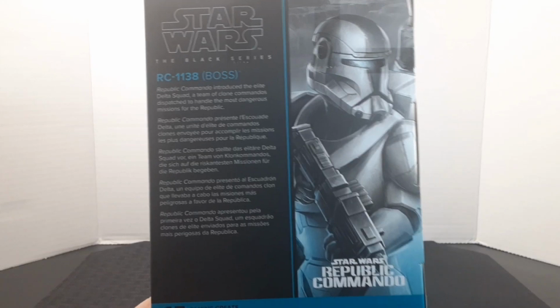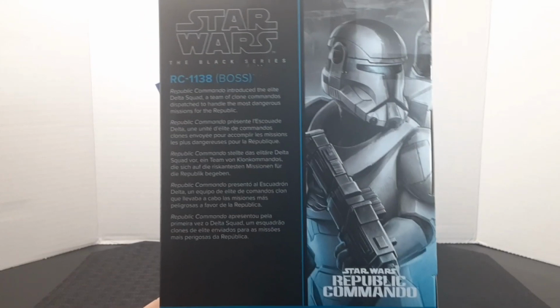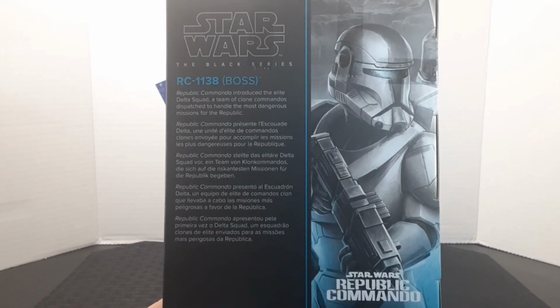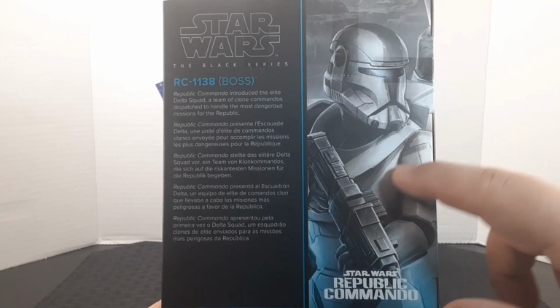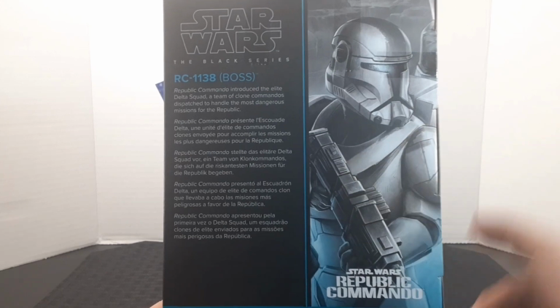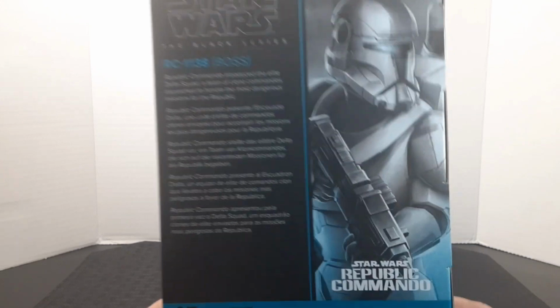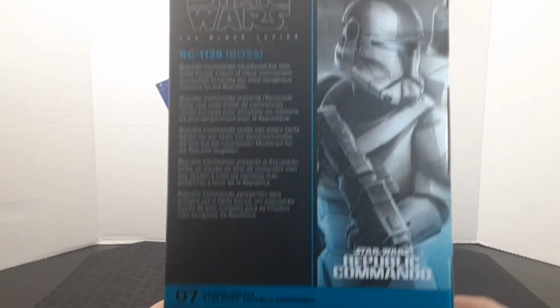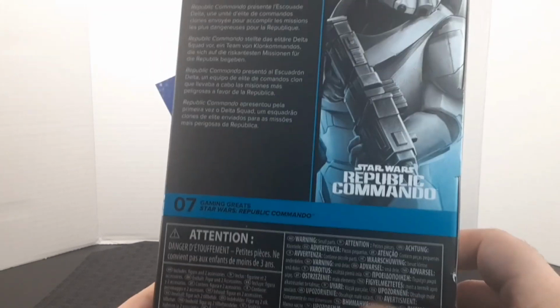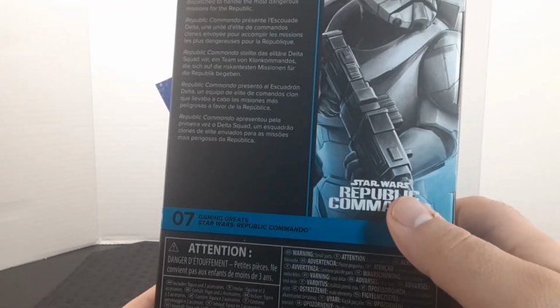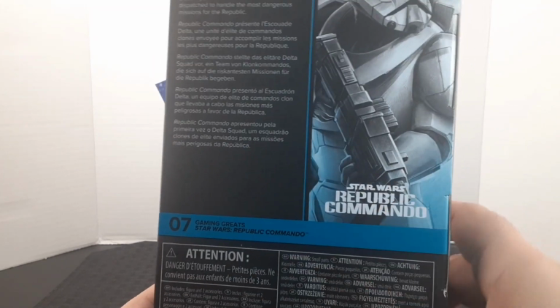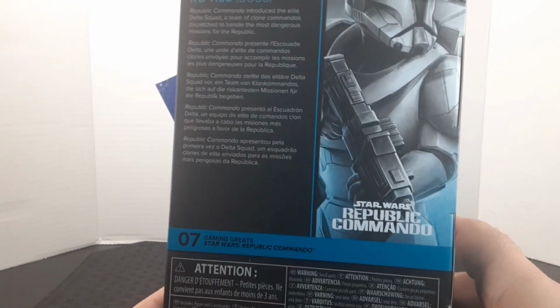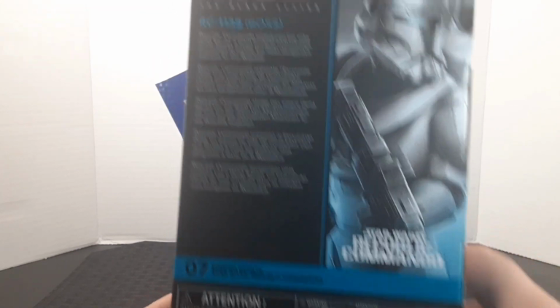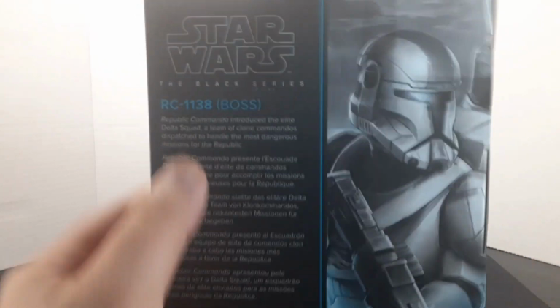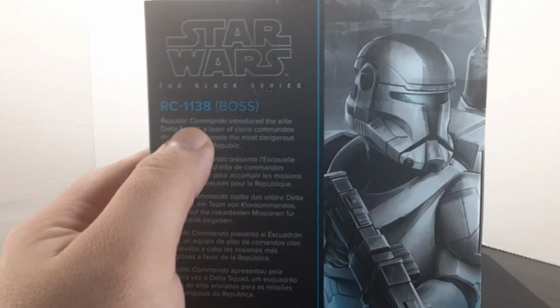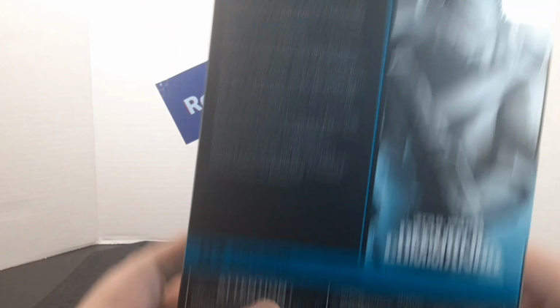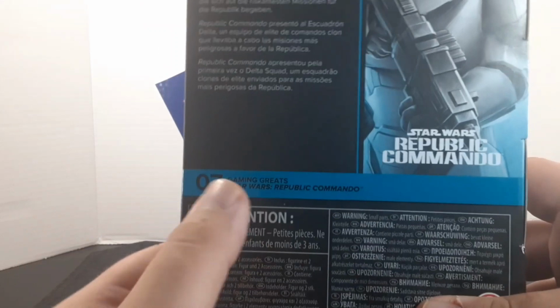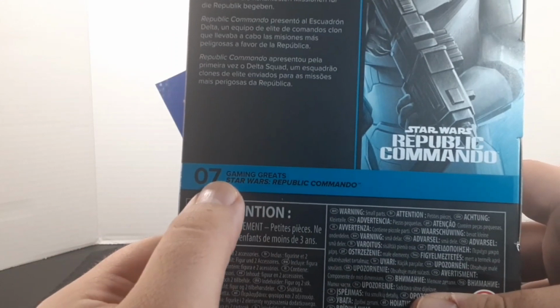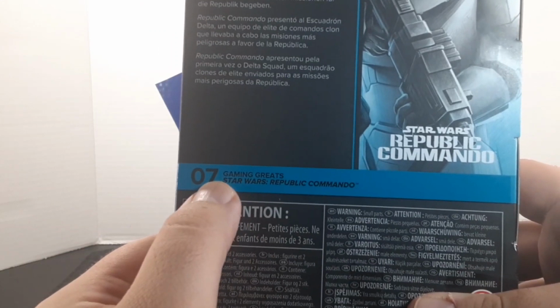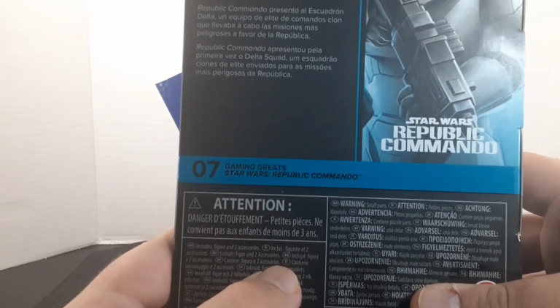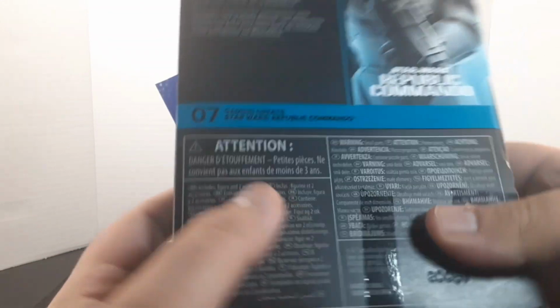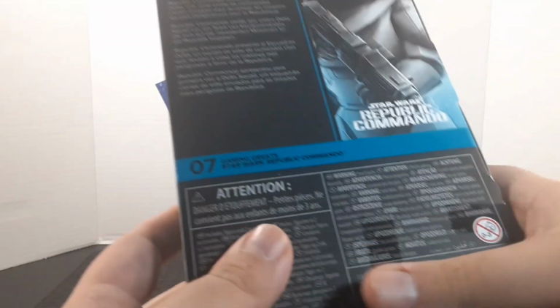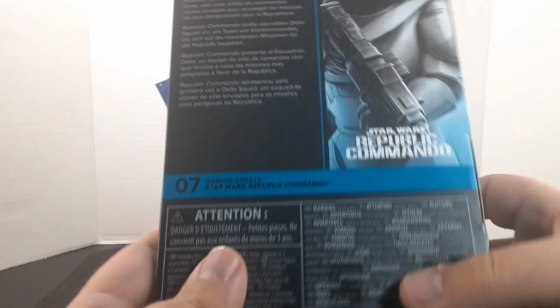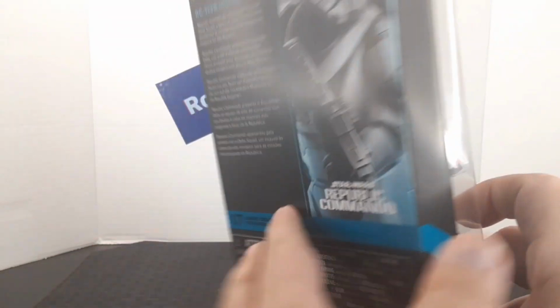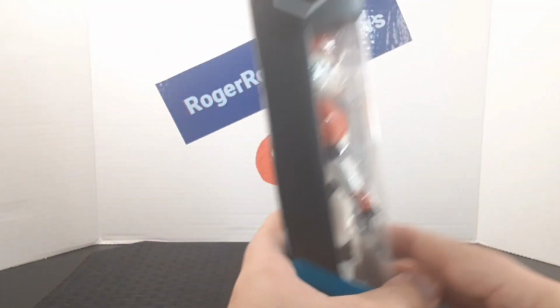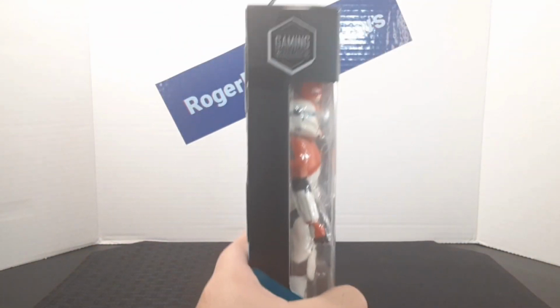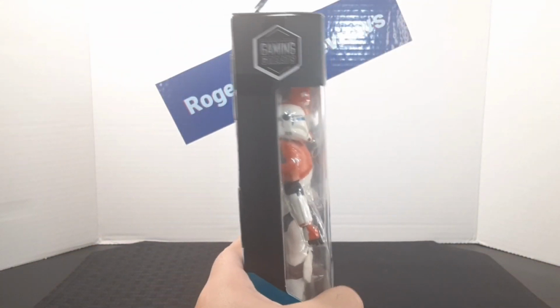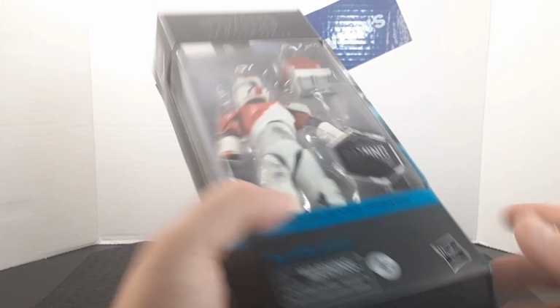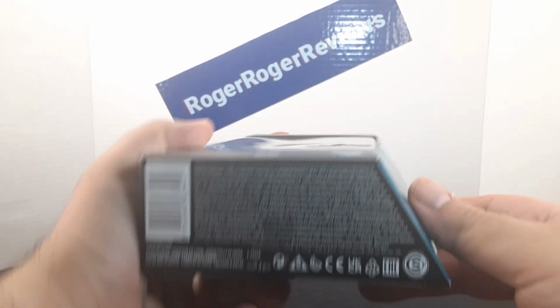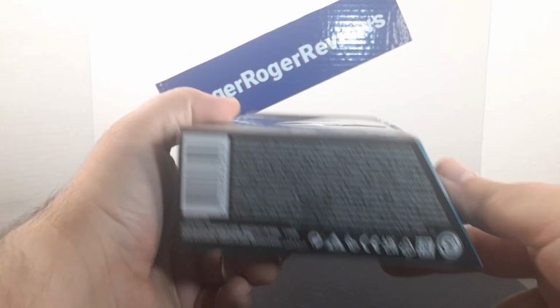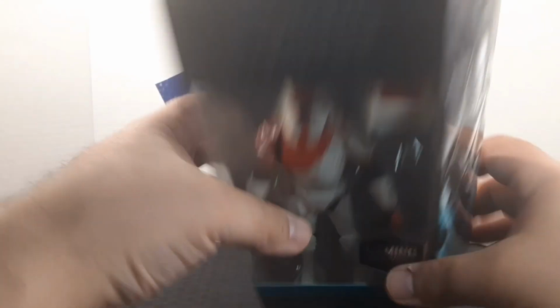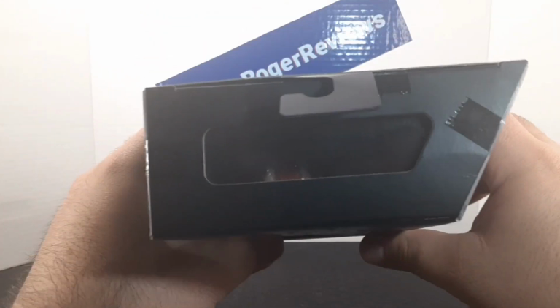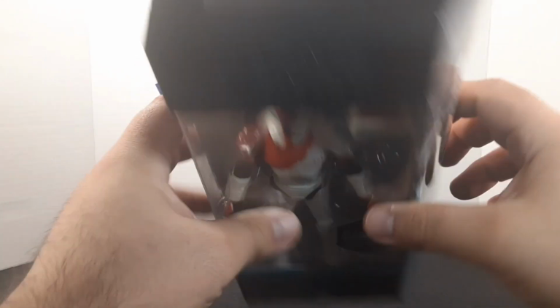Looking at the back of the box, you get a bigger portrait of the character, the logo of the game the character is from, the description, a number which falls into the line, and a bunch of the warnings. Here's the side of the box, the bottom, and the top.